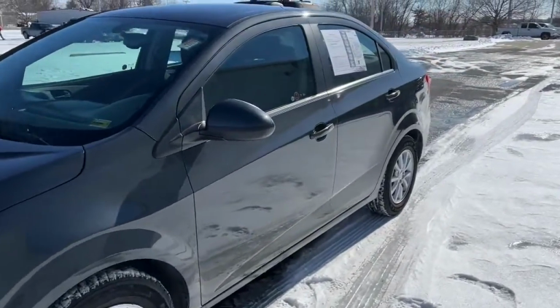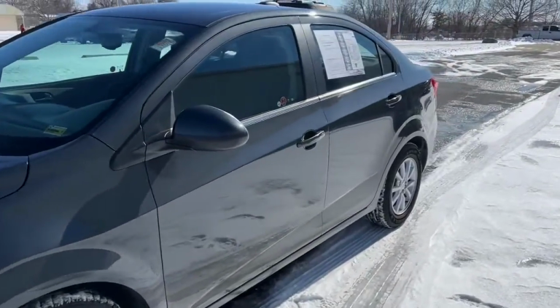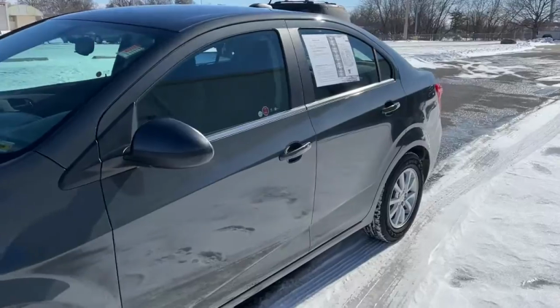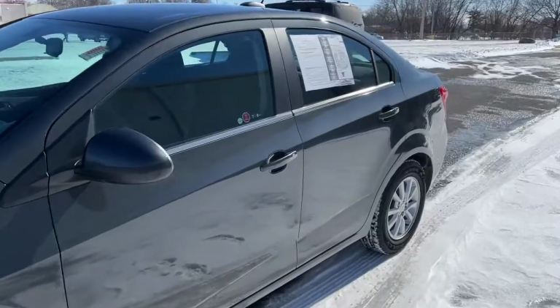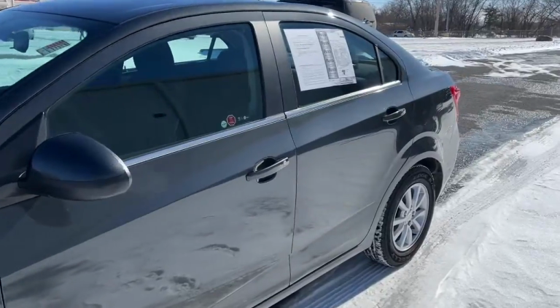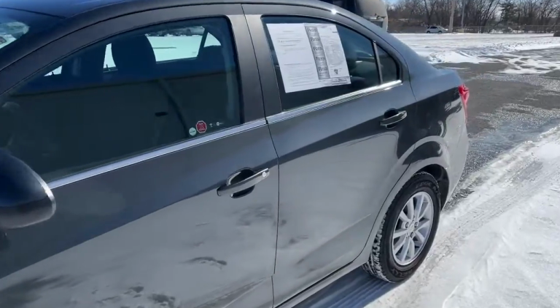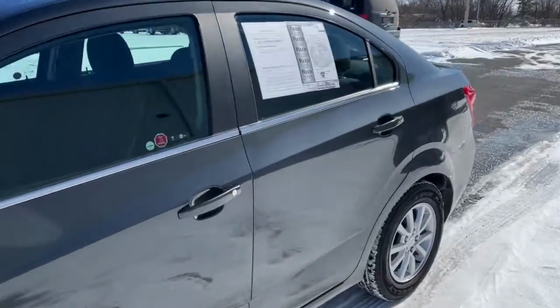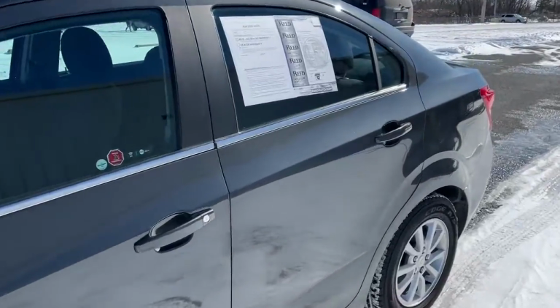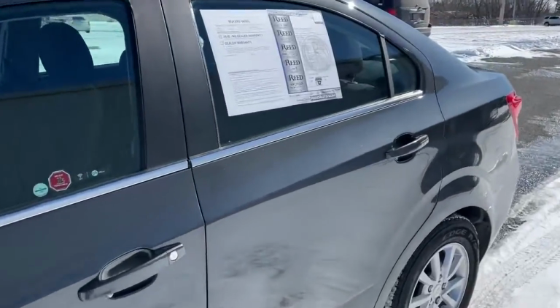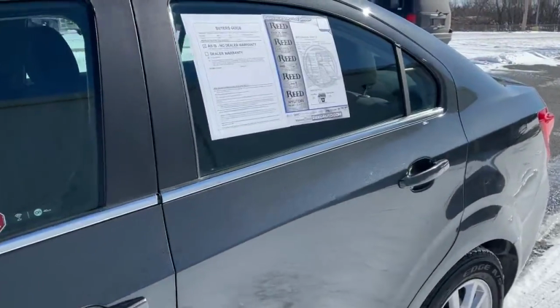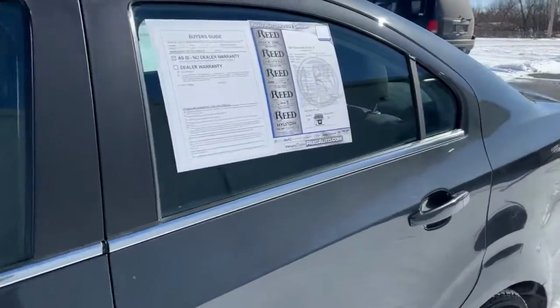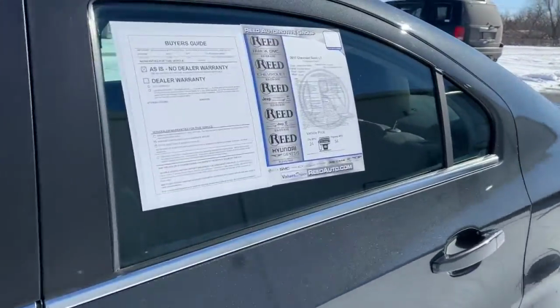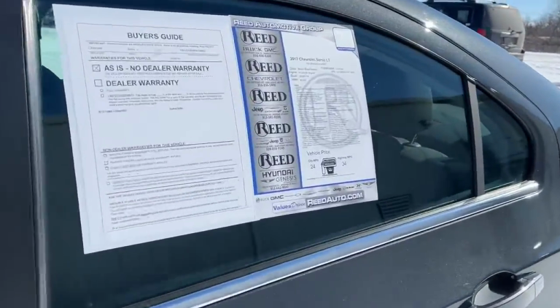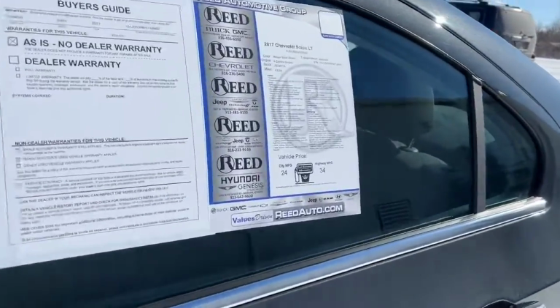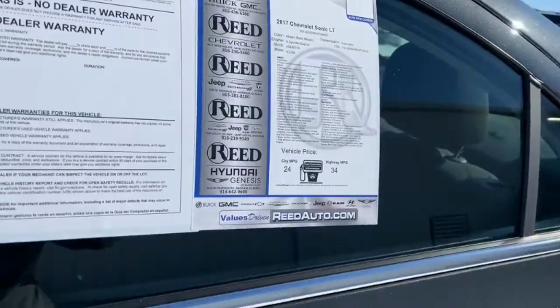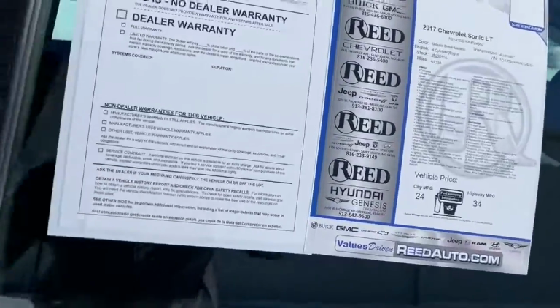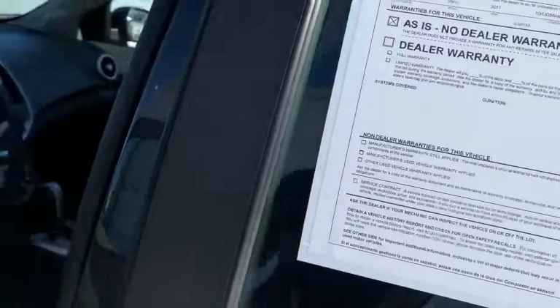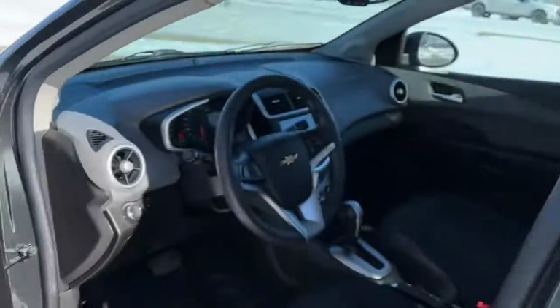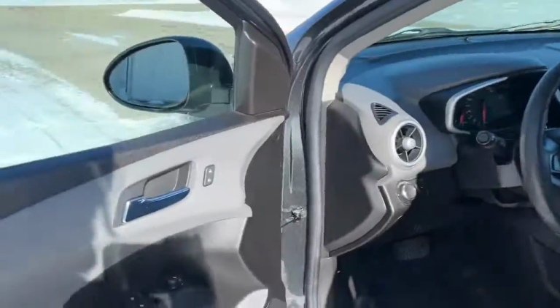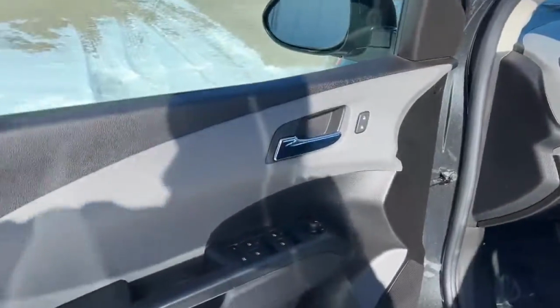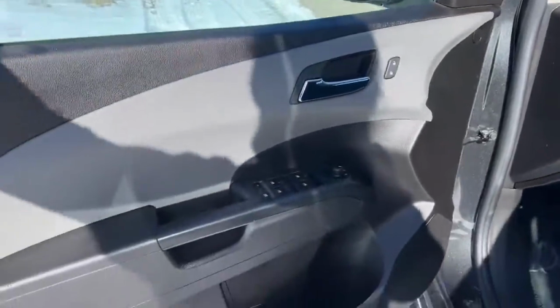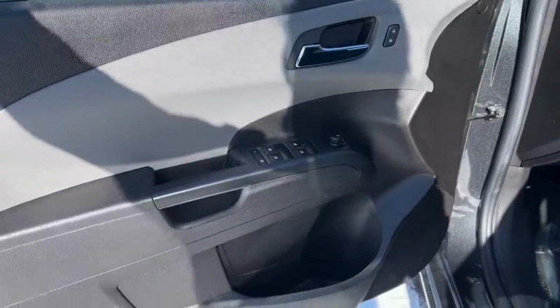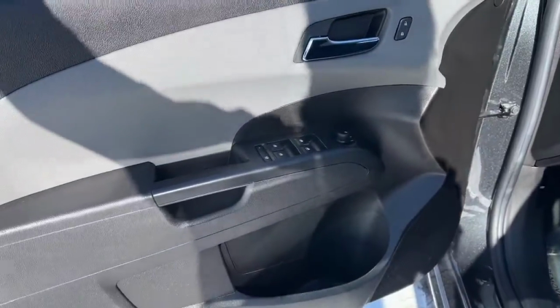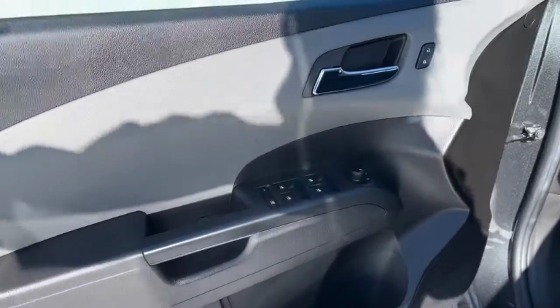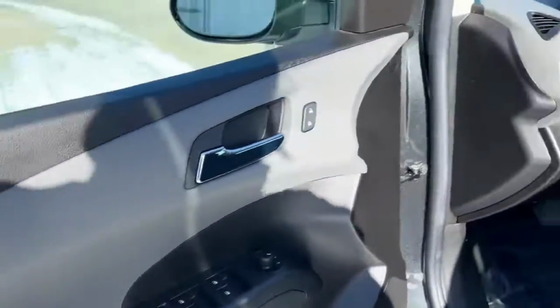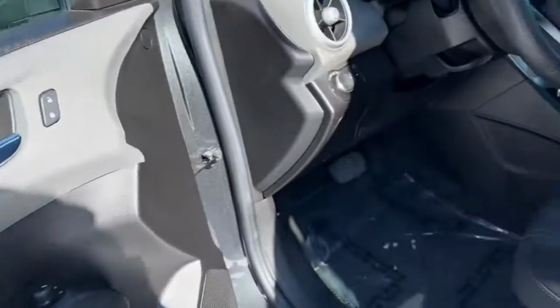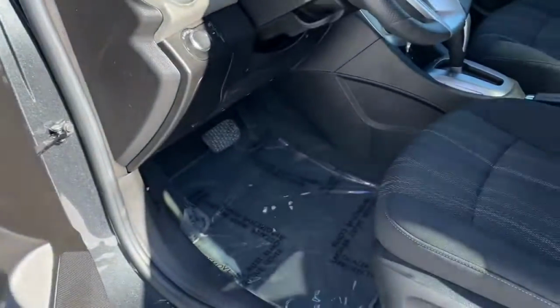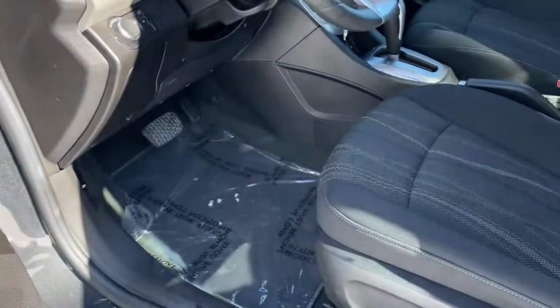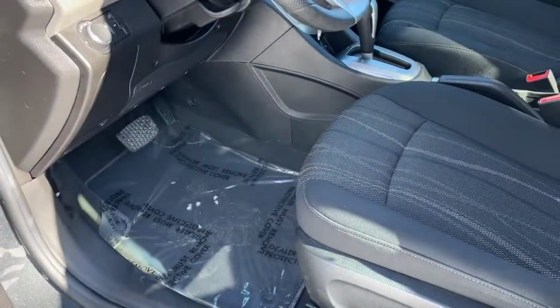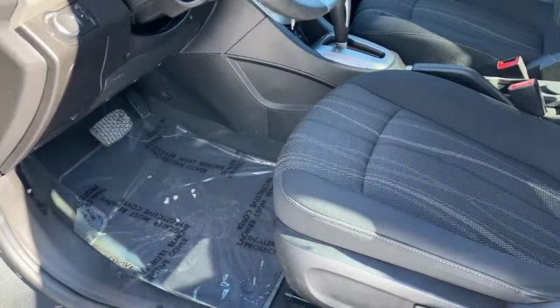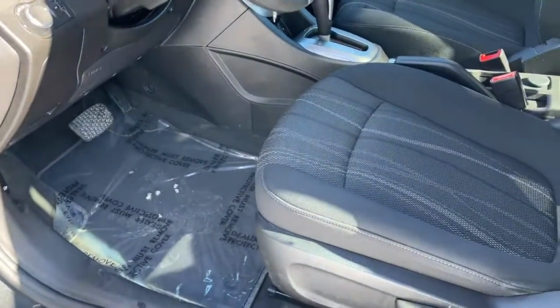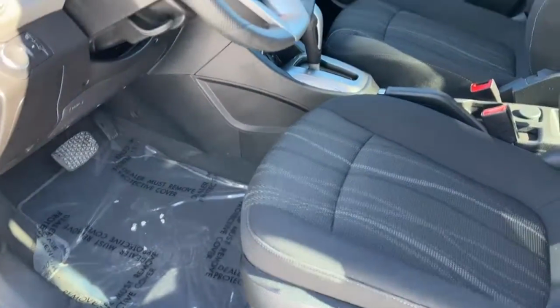The zesty Sonic blends small car efficiency with advanced connectivity and safety technology, nimble handling, and a surprisingly spacious and flexible interior.